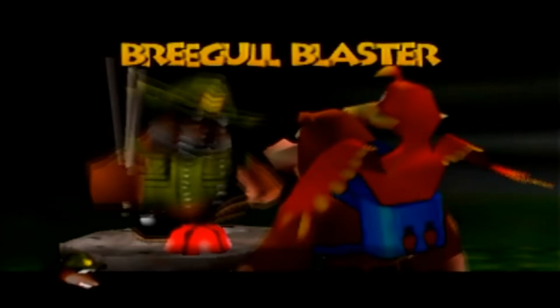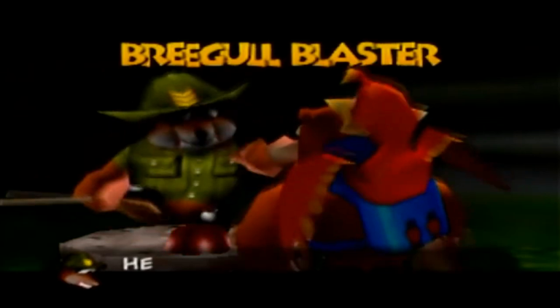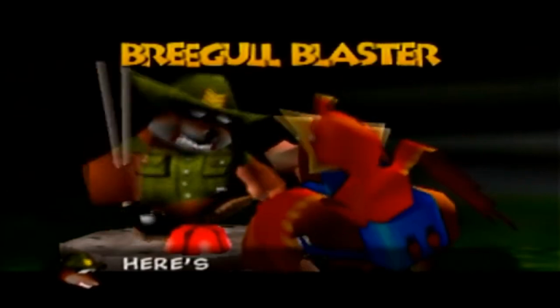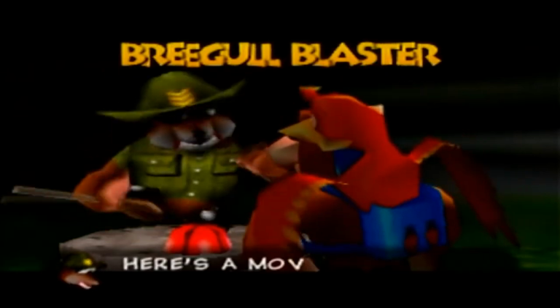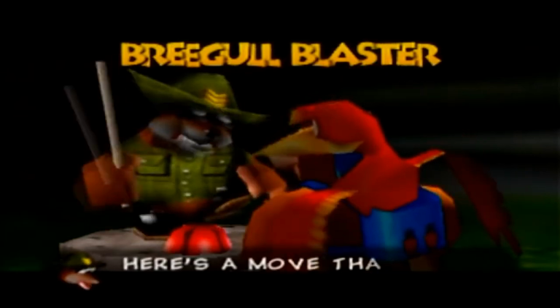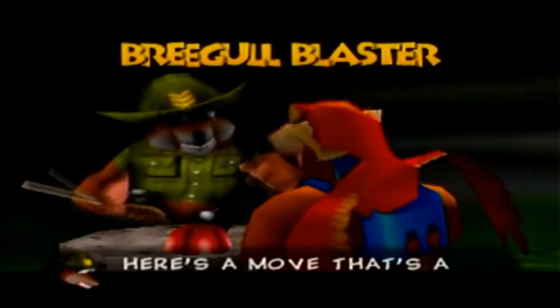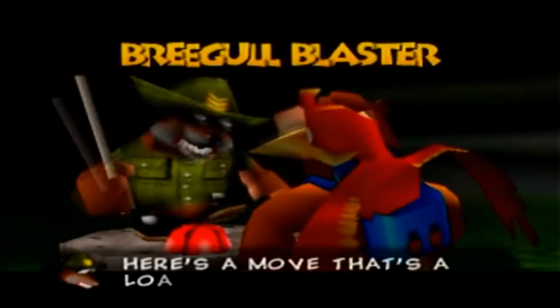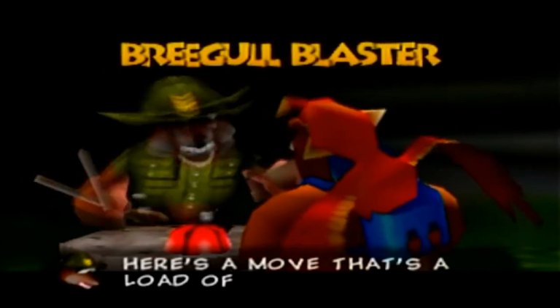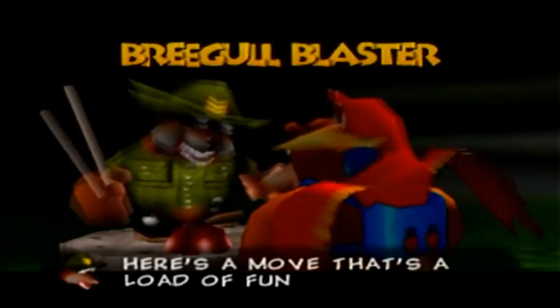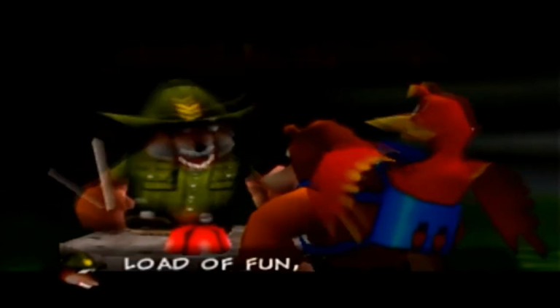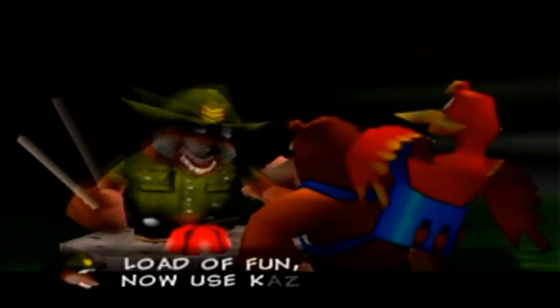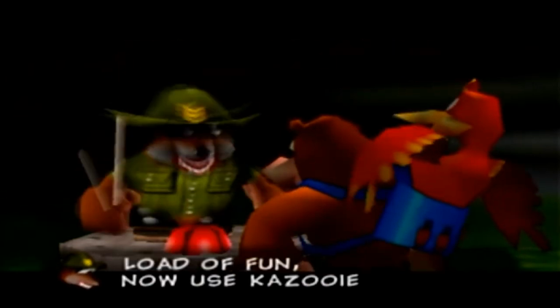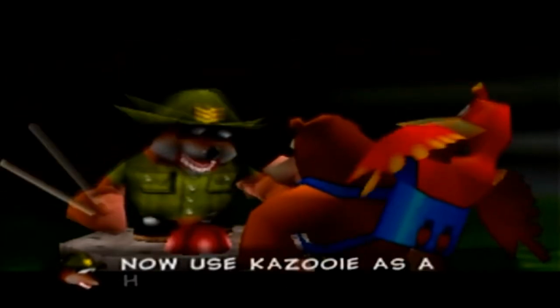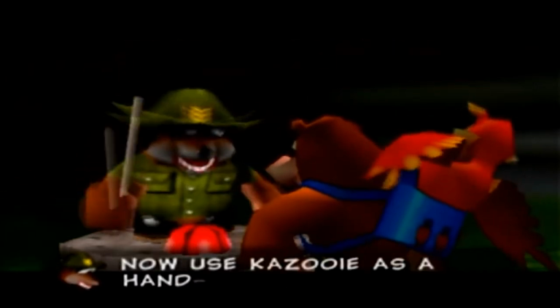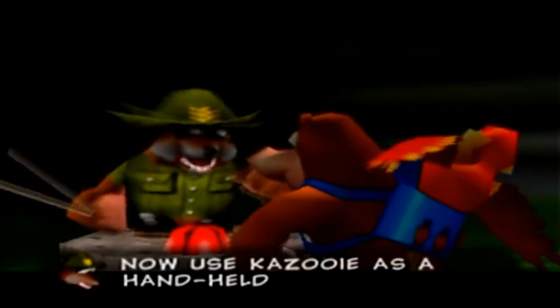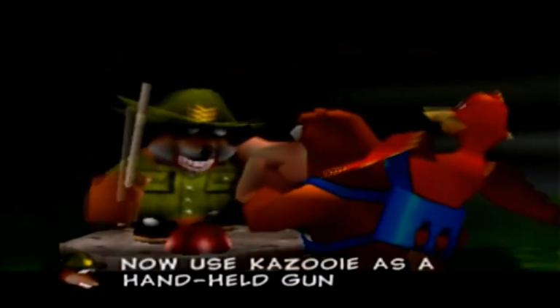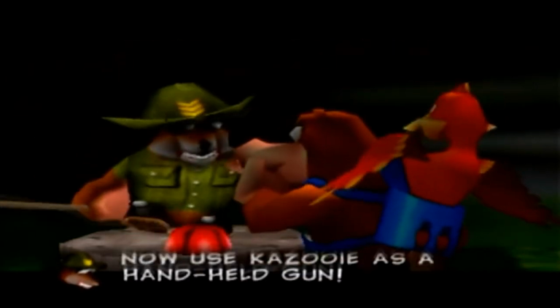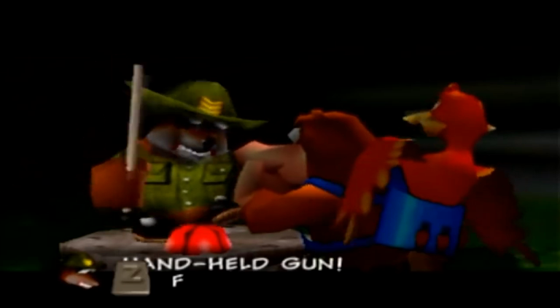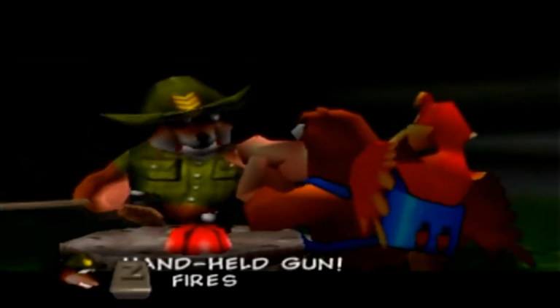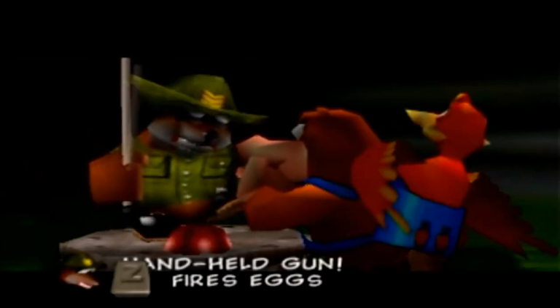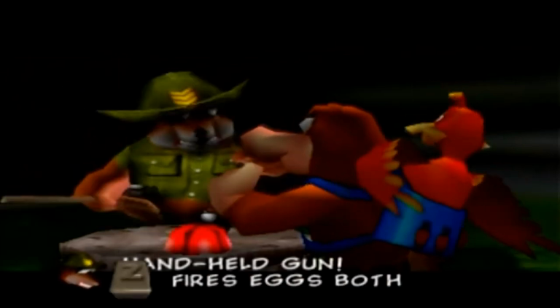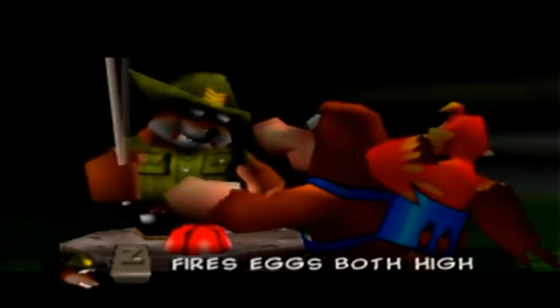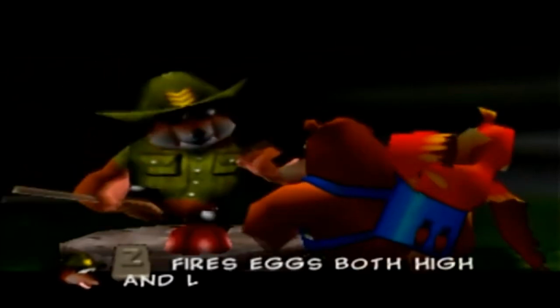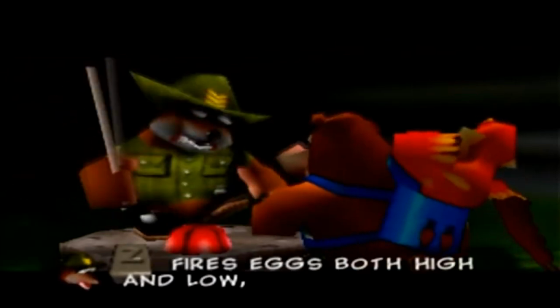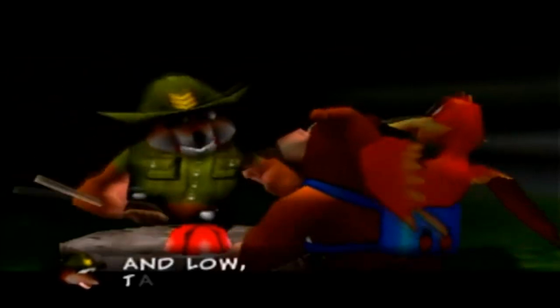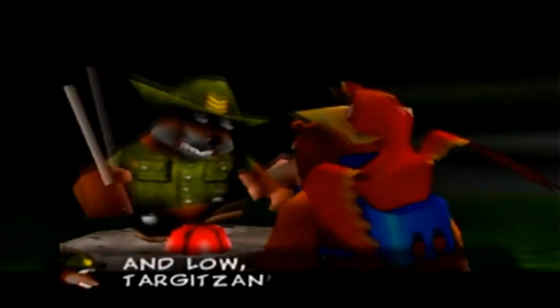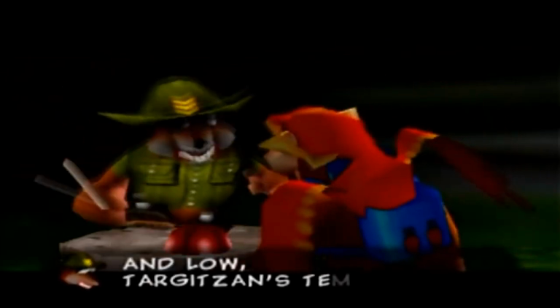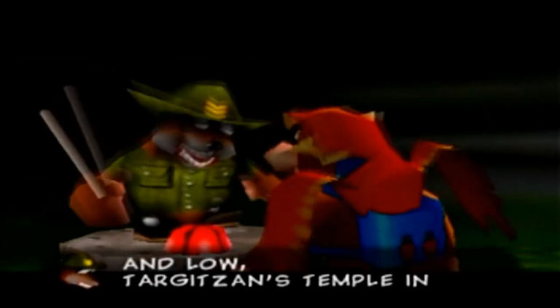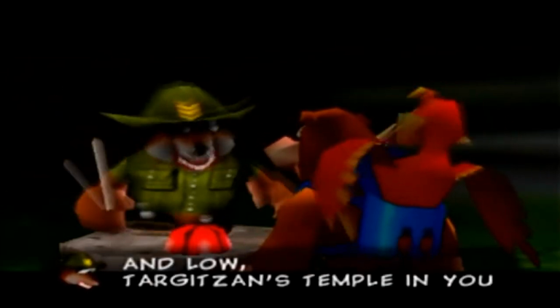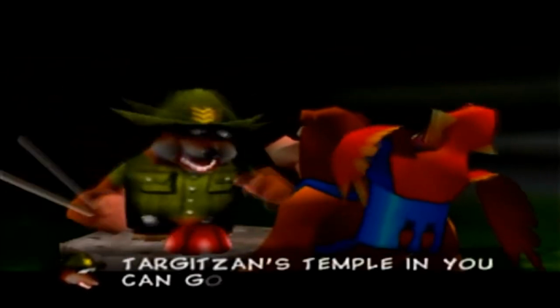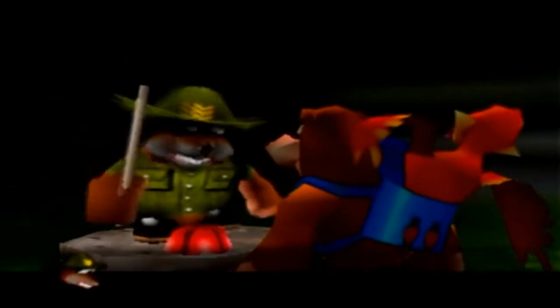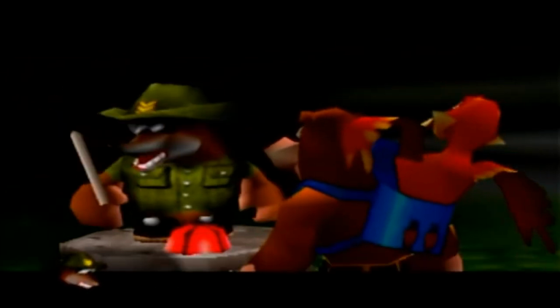It also leads to another Jamjar's hatch that we only need furry notes for. The Breagle Blaster! Here's a move that's a load of fun. Now use Kazooie as a handheld gun. Z fires eggs both high and low.